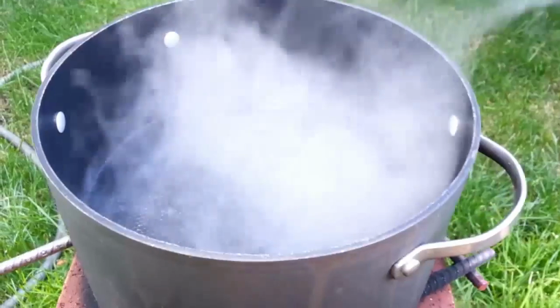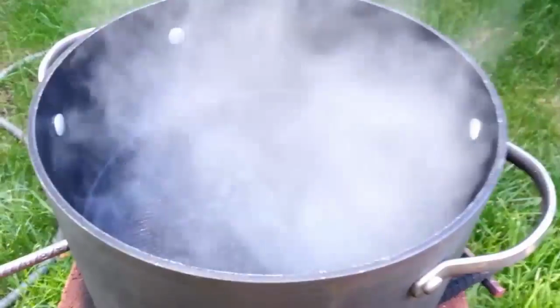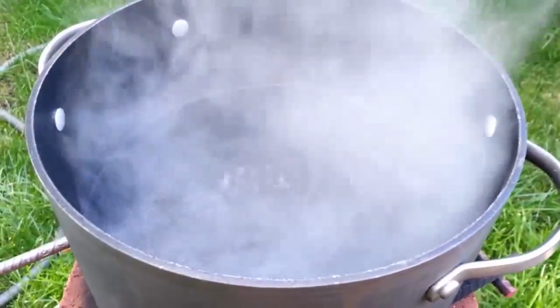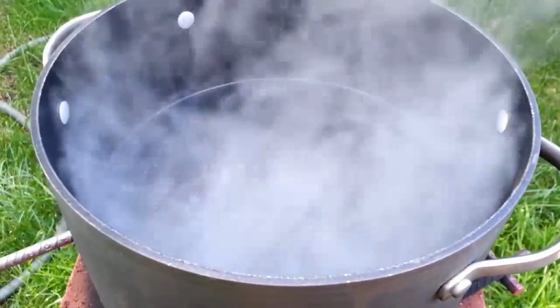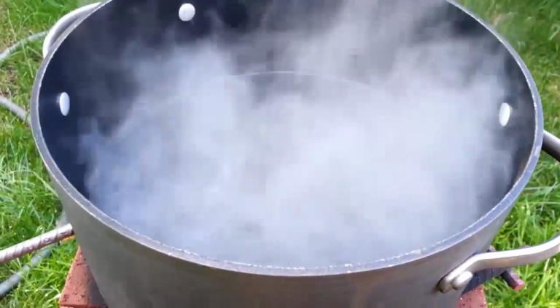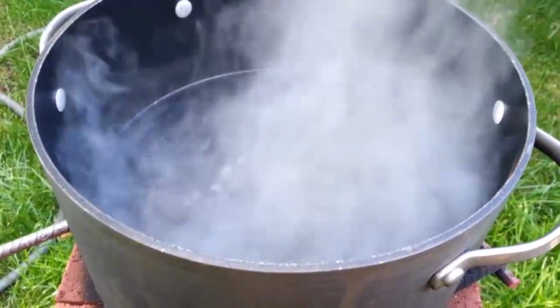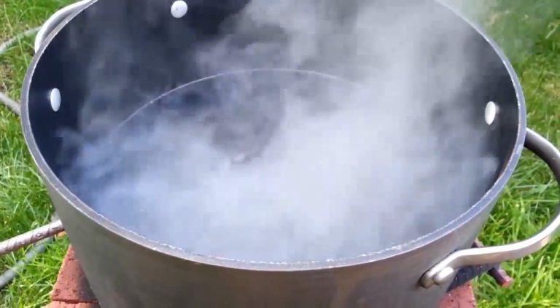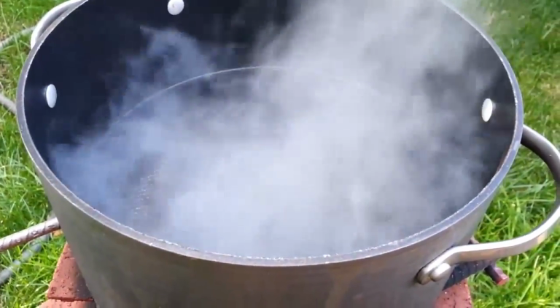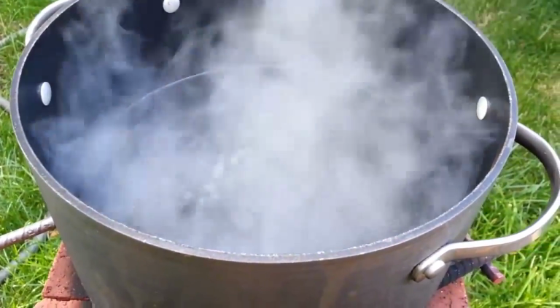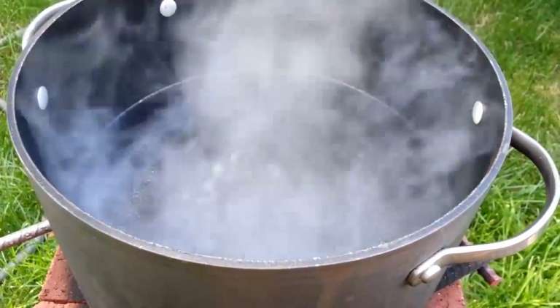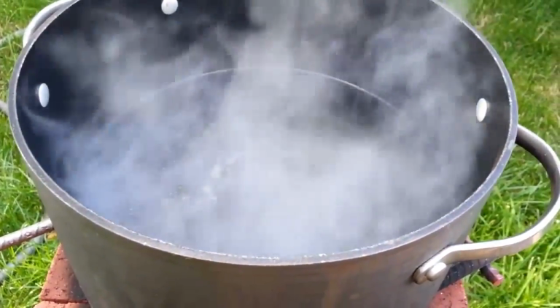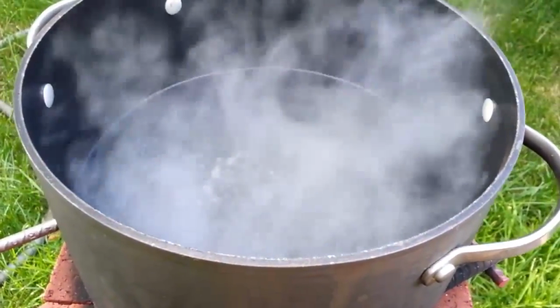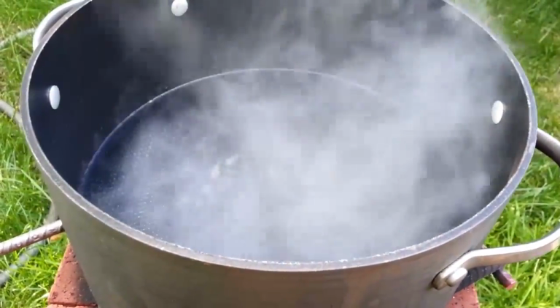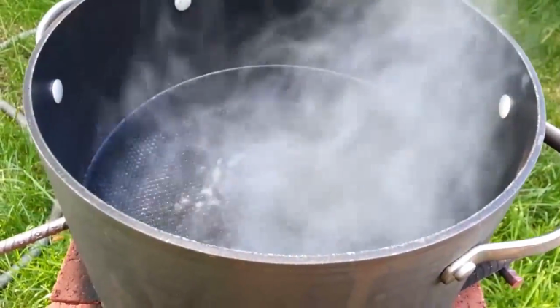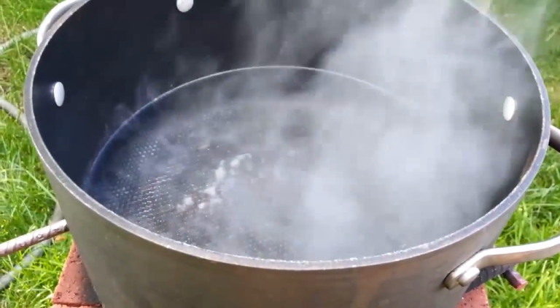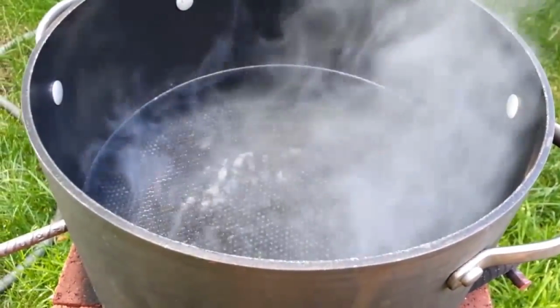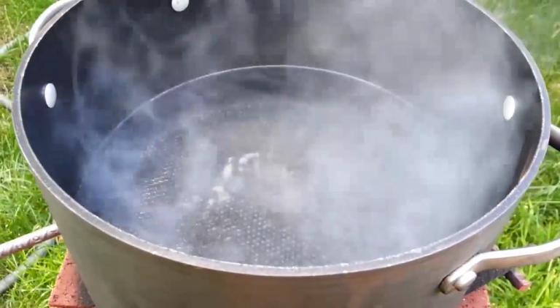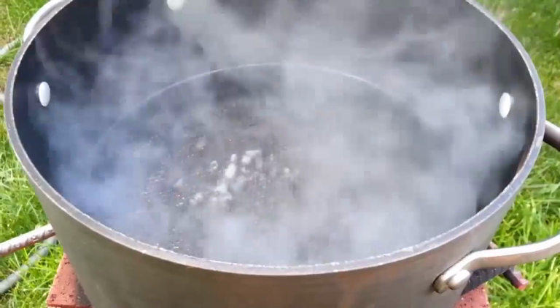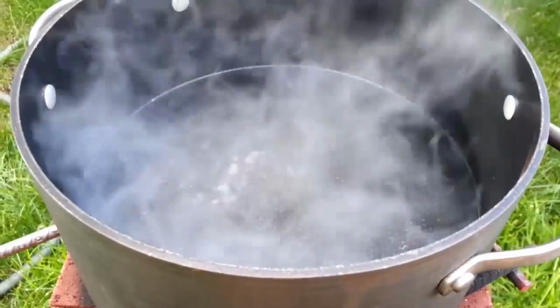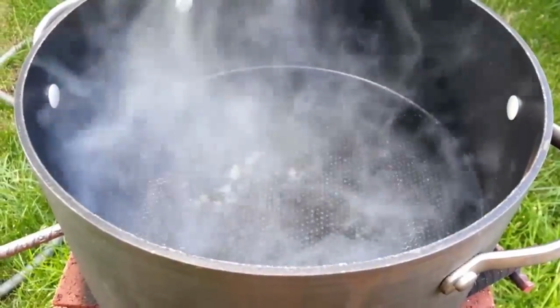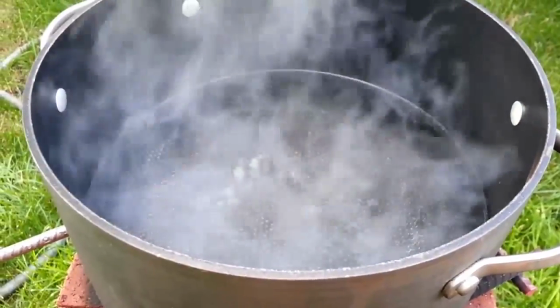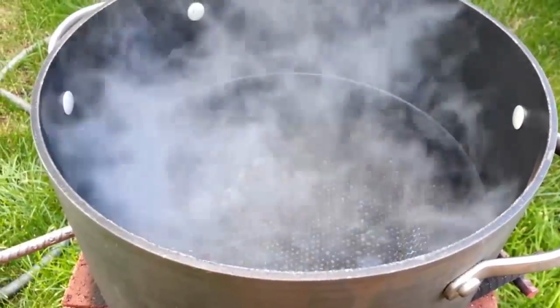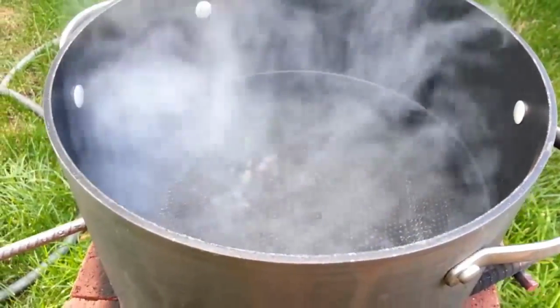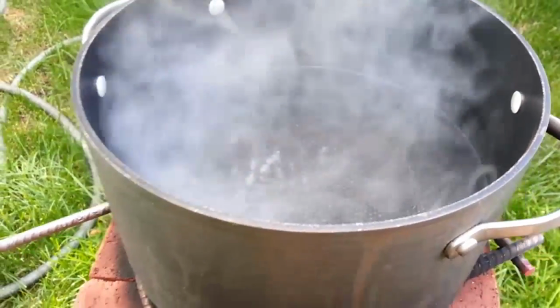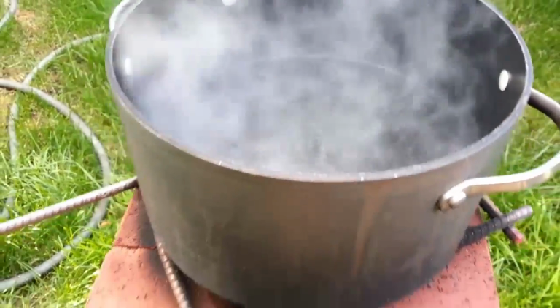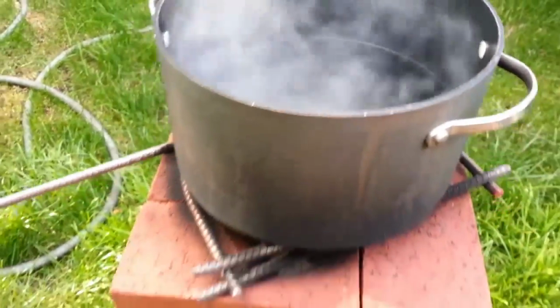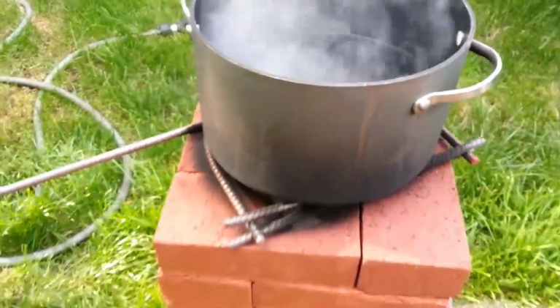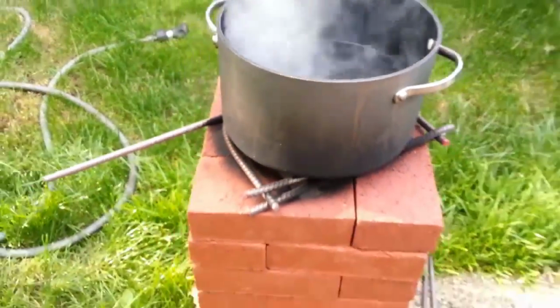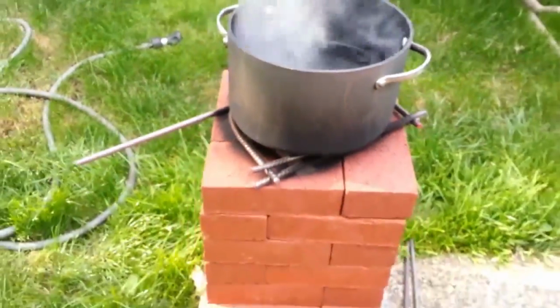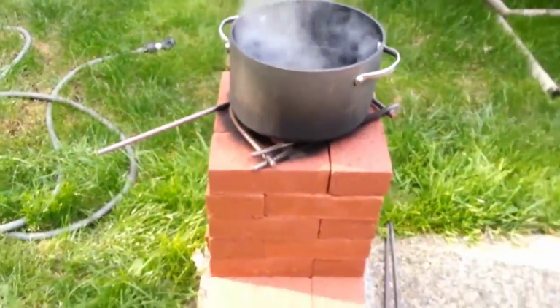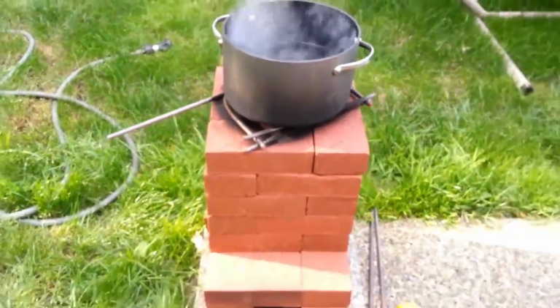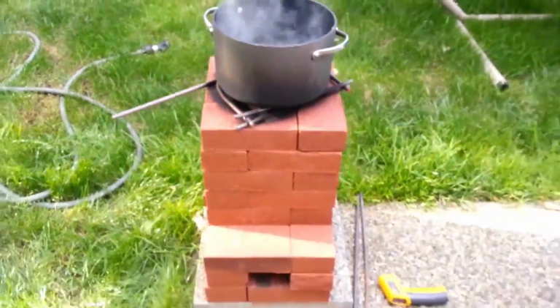Half hour of burning off of a foot and a half. It's pretty good, I guess. Used 30 bricks to construct this thing.